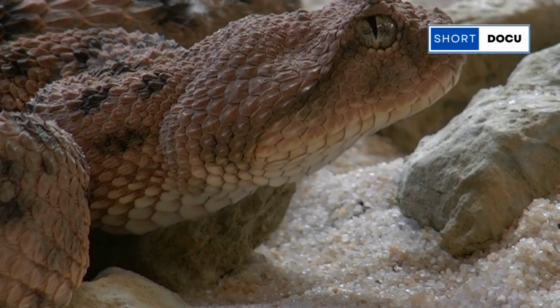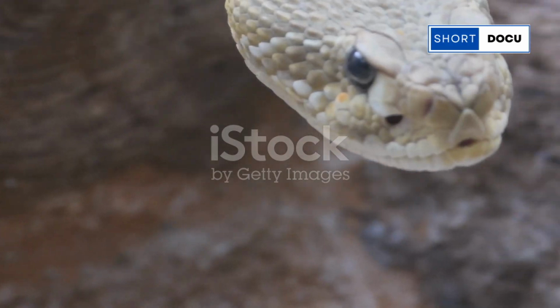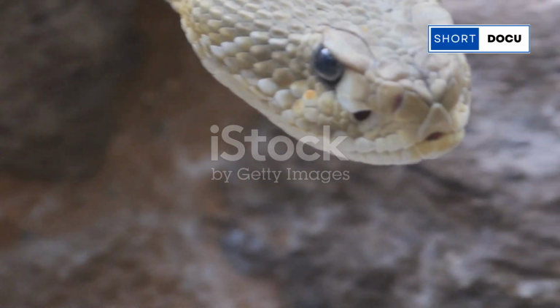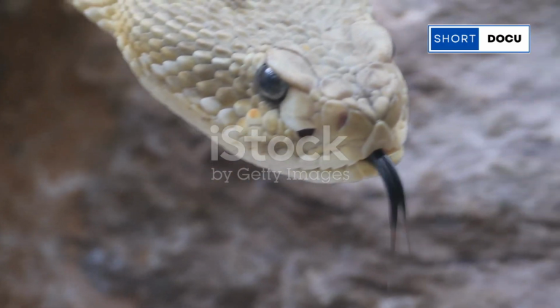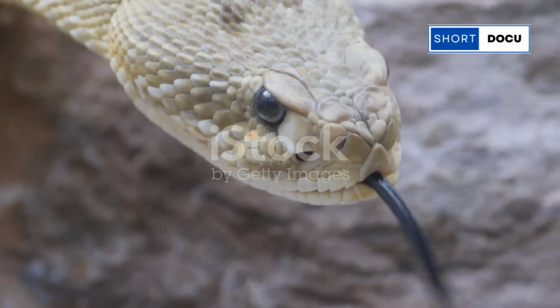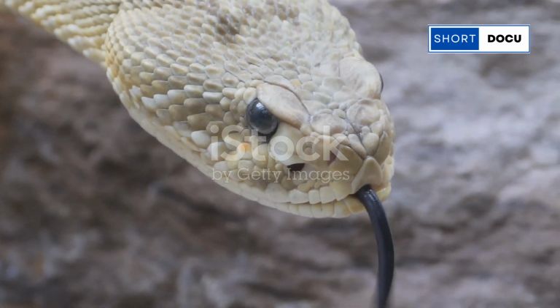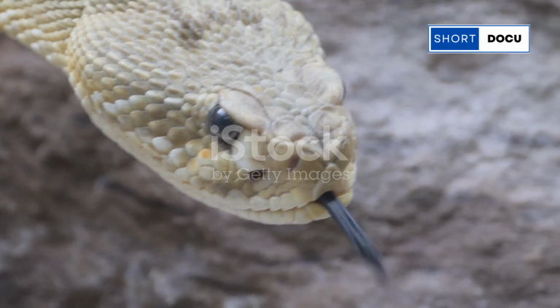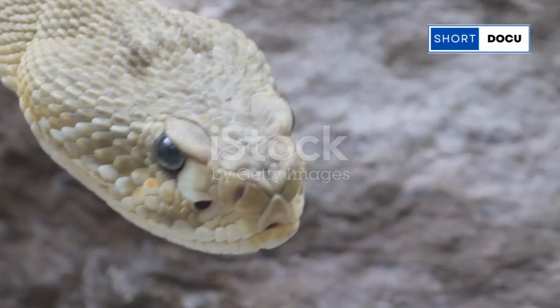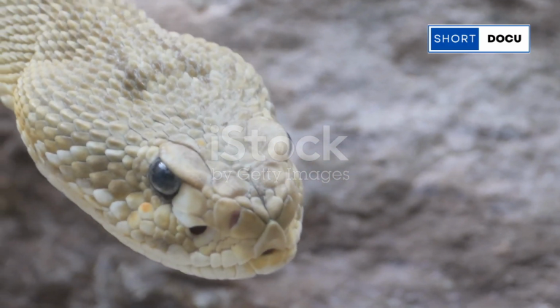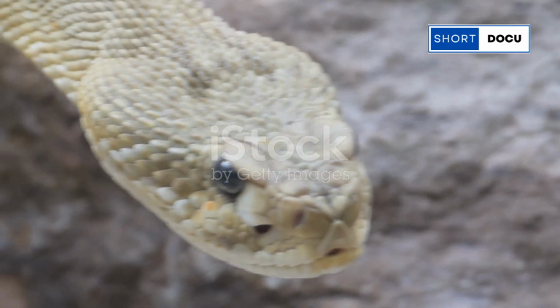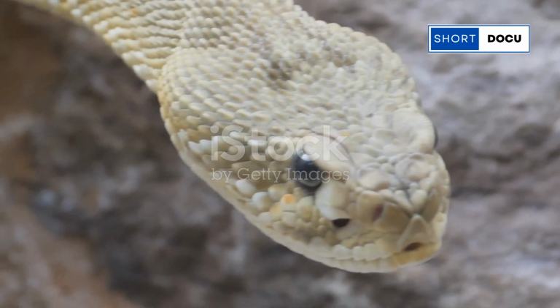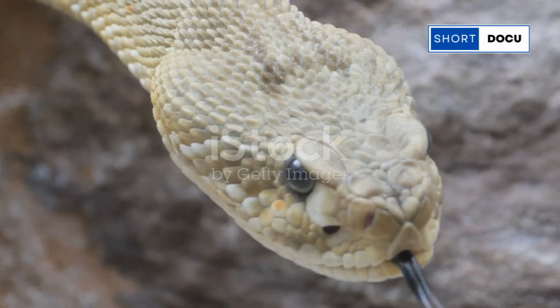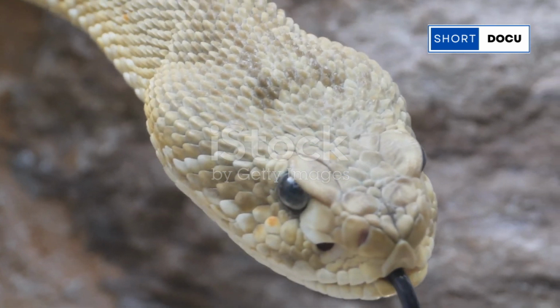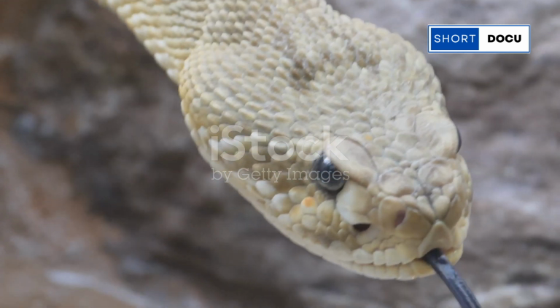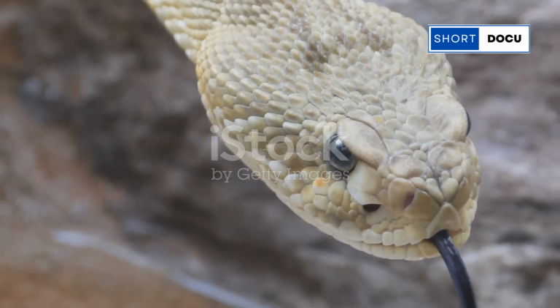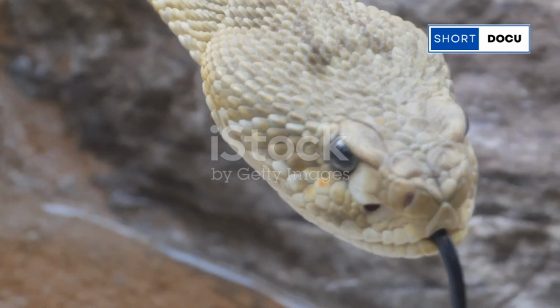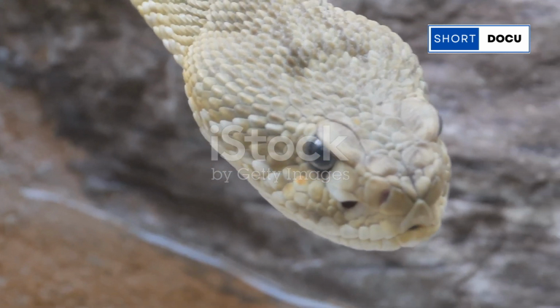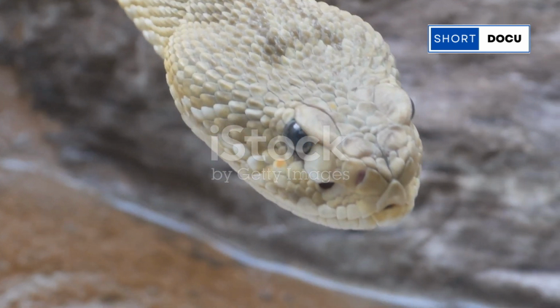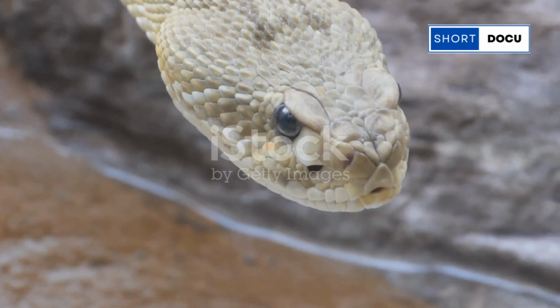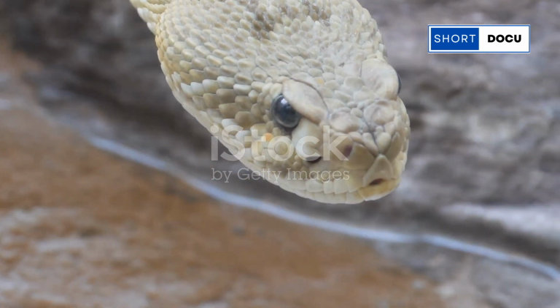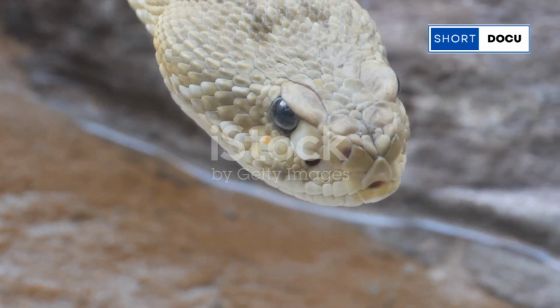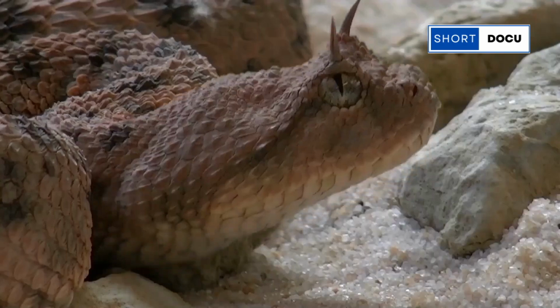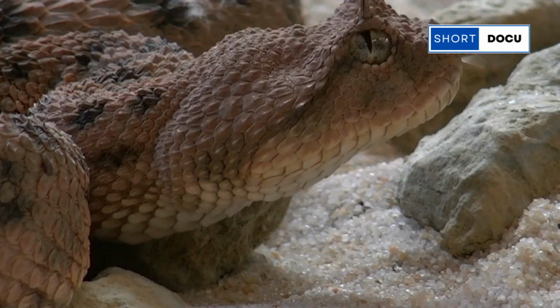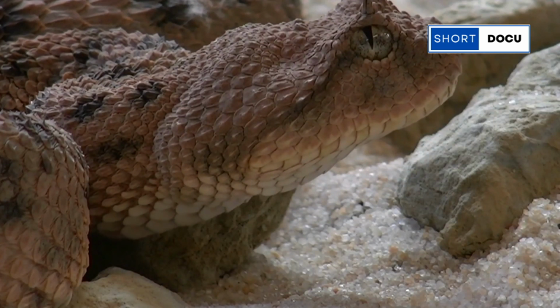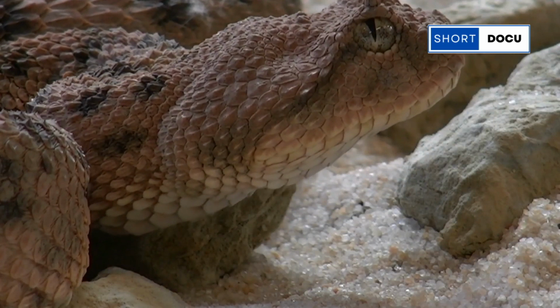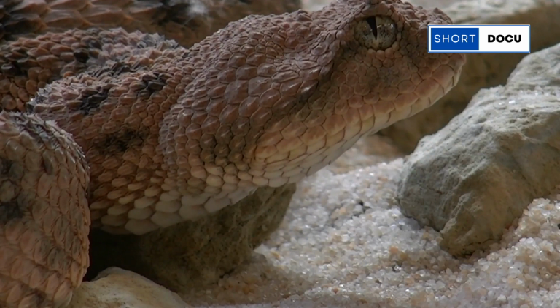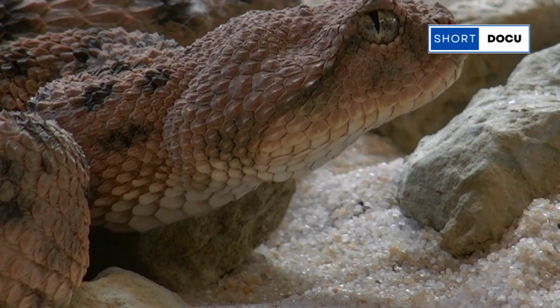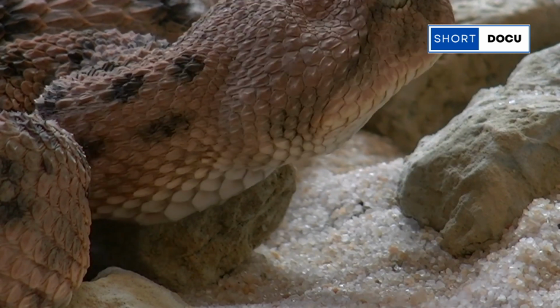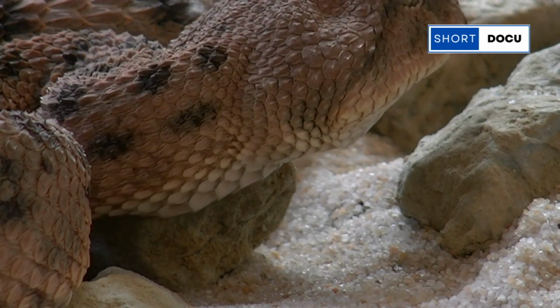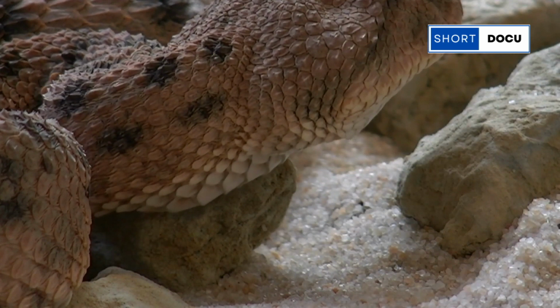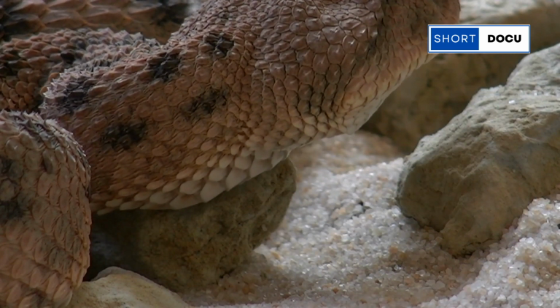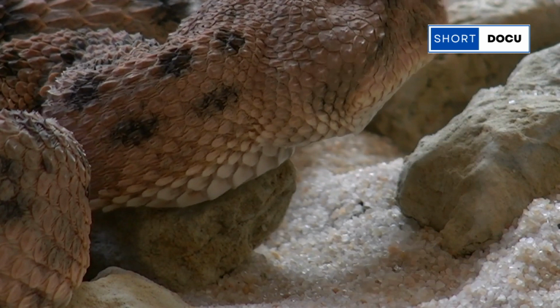If you were to cut open a rattlesnake's rattle — which I strongly advise against doing yourself — you wouldn't find any muscles, bones, or organs. It's utterly empty inside. The sound we hear, that iconic rattling, is produced when these keratin segments vibrate against each other.